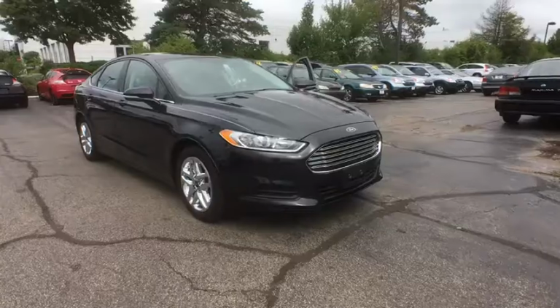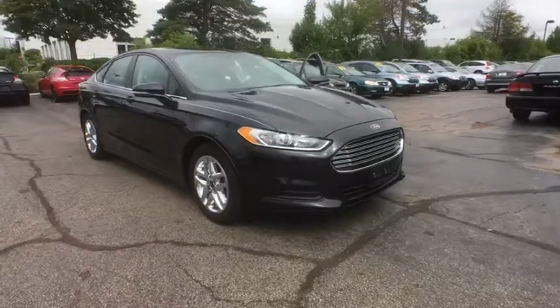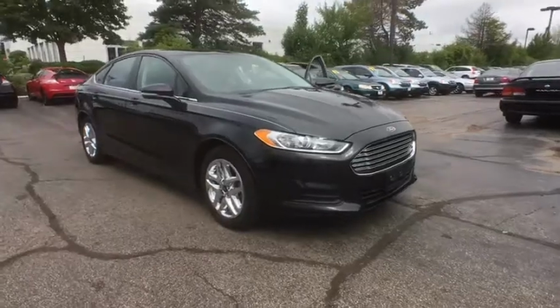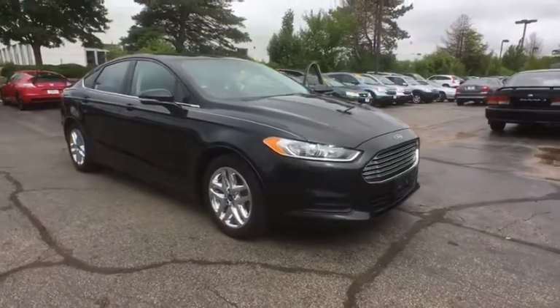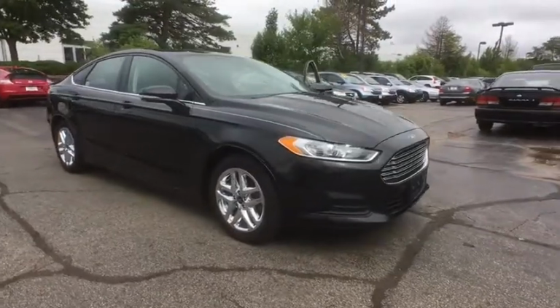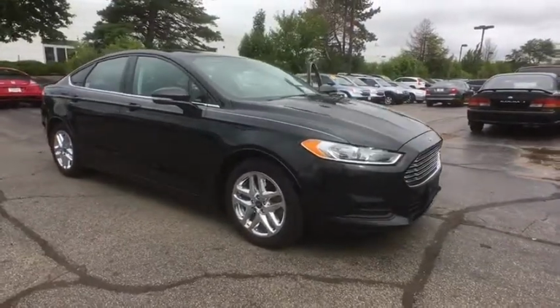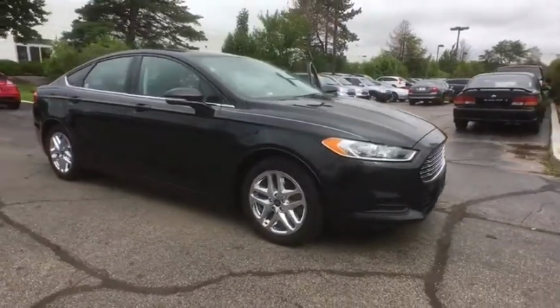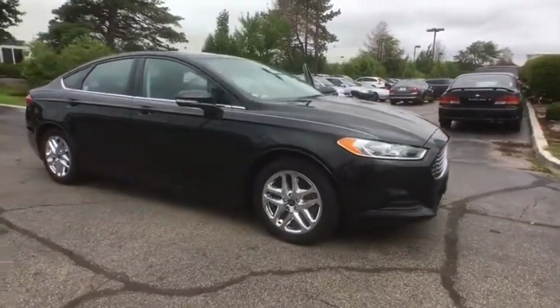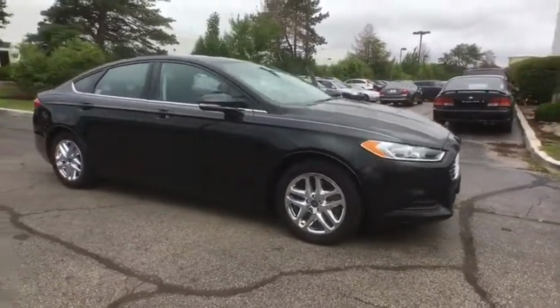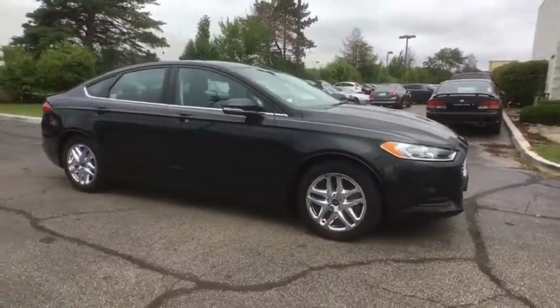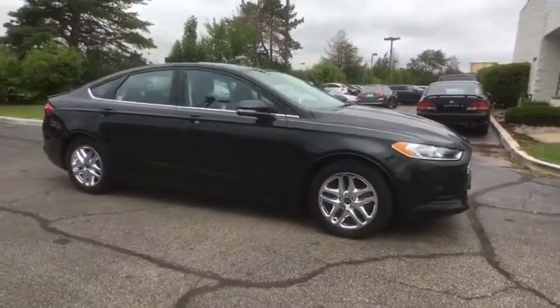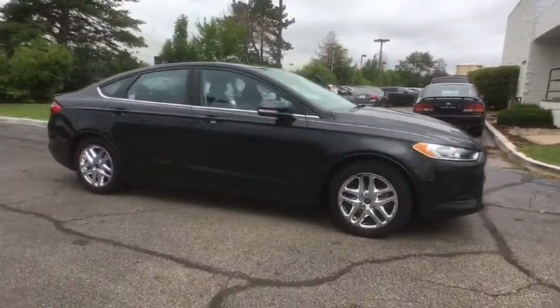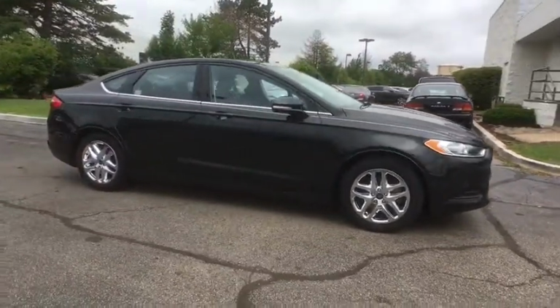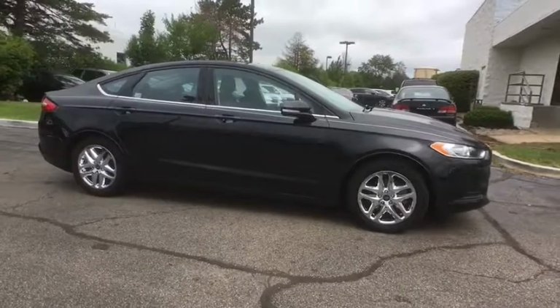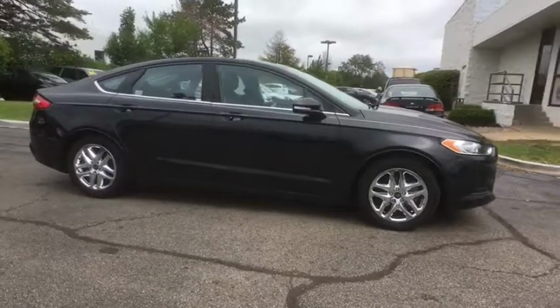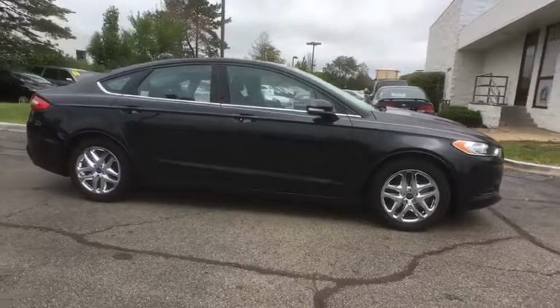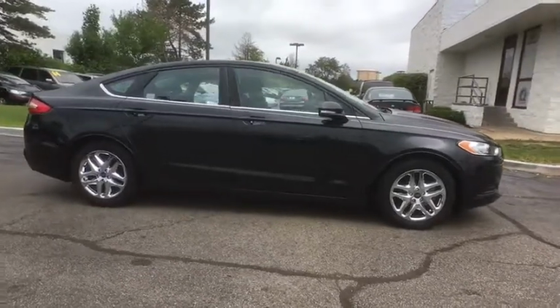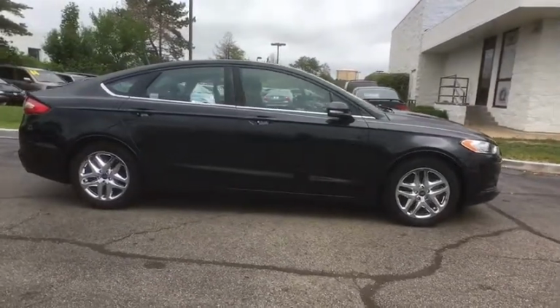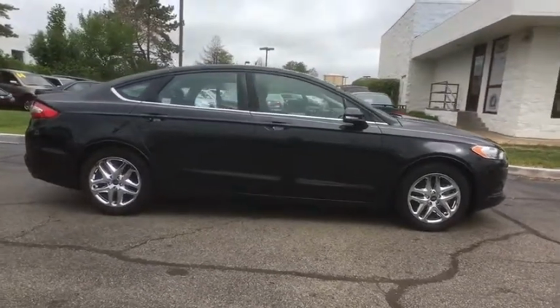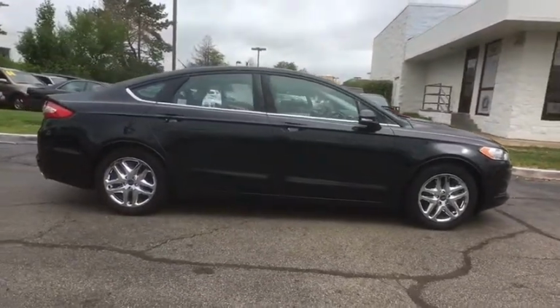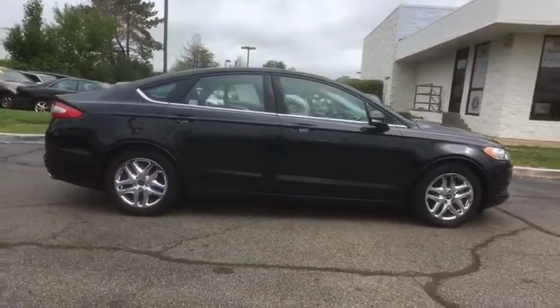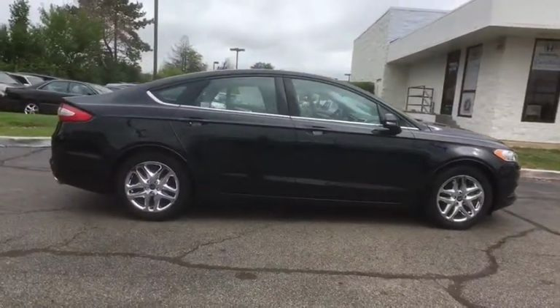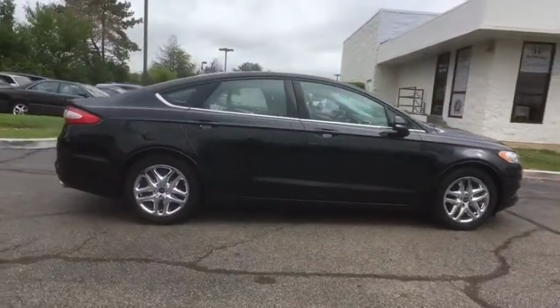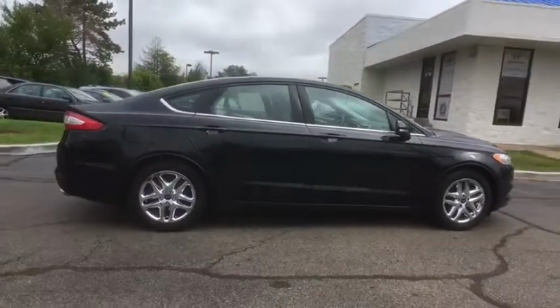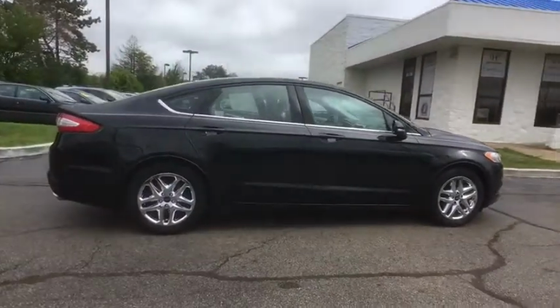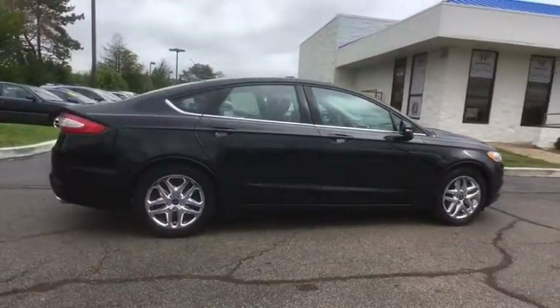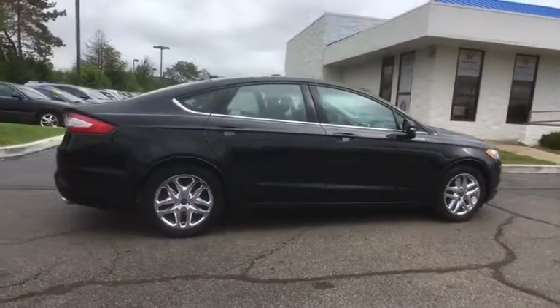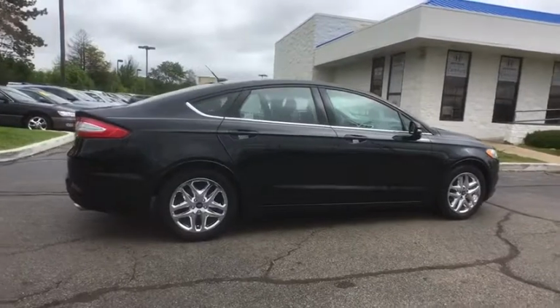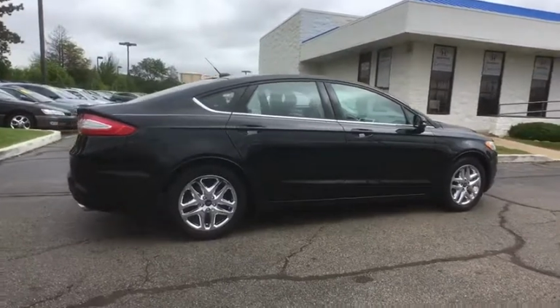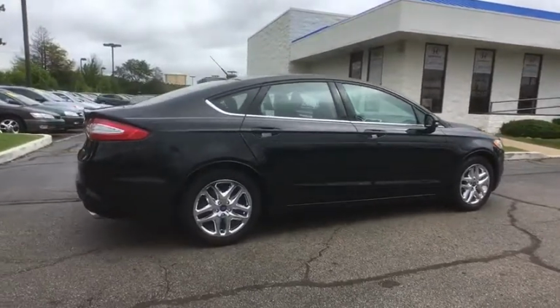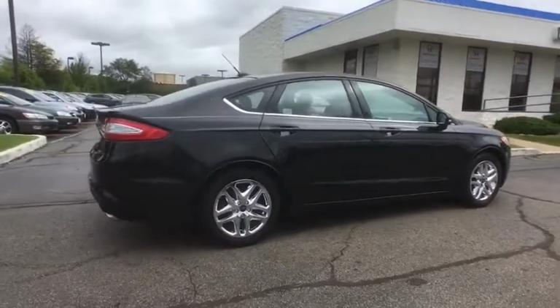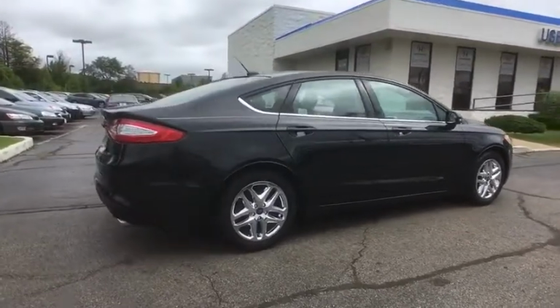The 2015 Ford Fusion. You can have both impressive power and great economy in a Fusion. This vehicle has less than 45,000 miles. Here are some of this vehicle's great options.